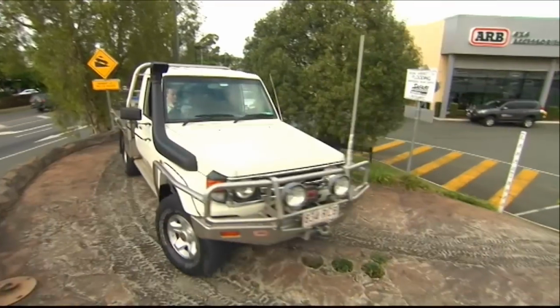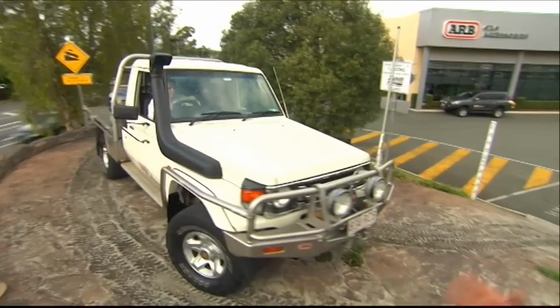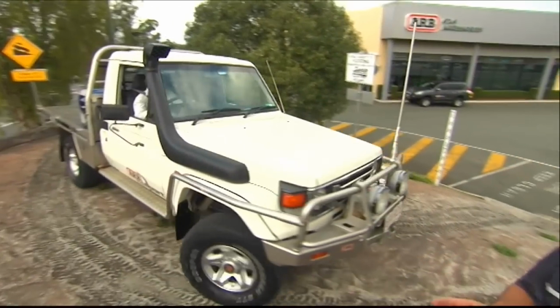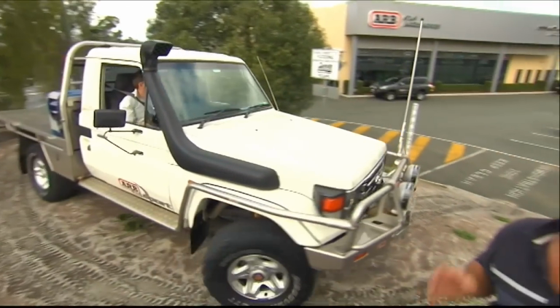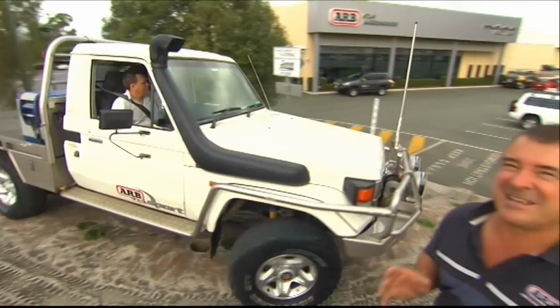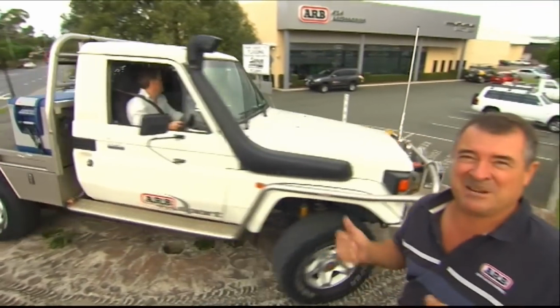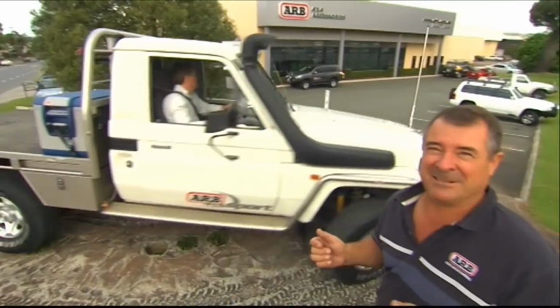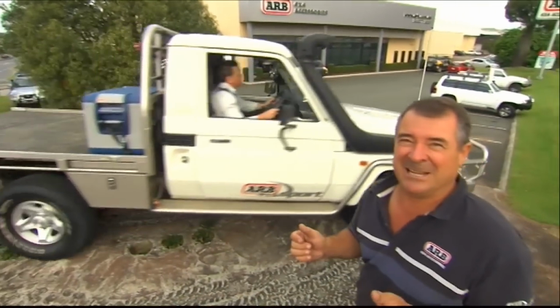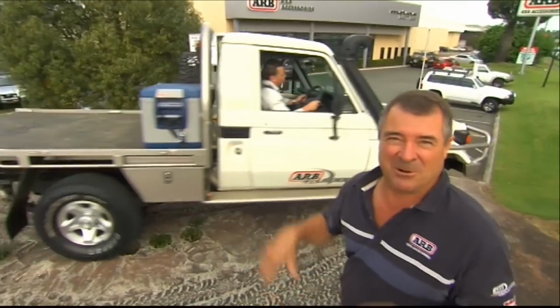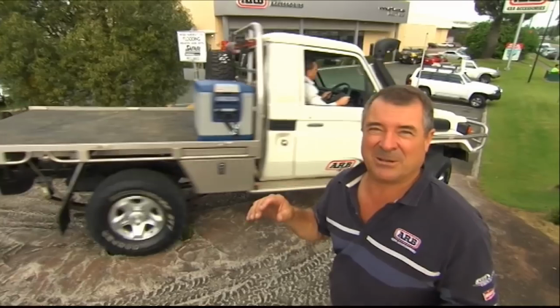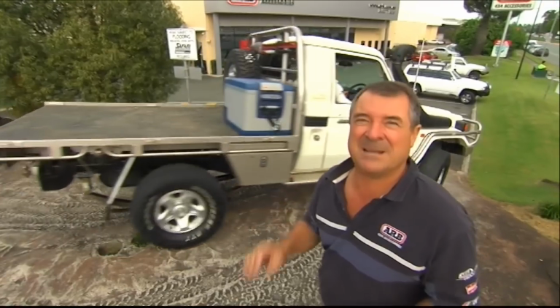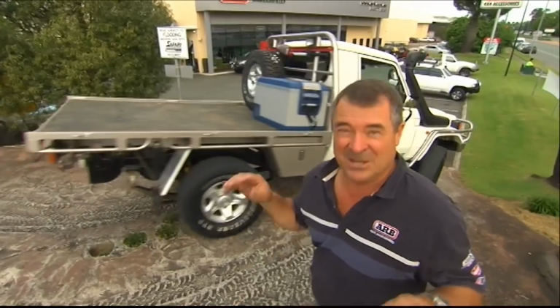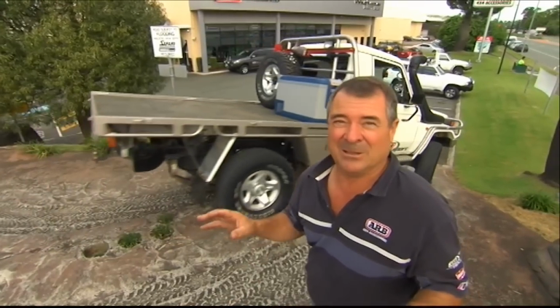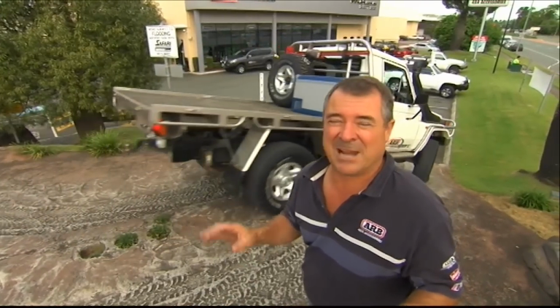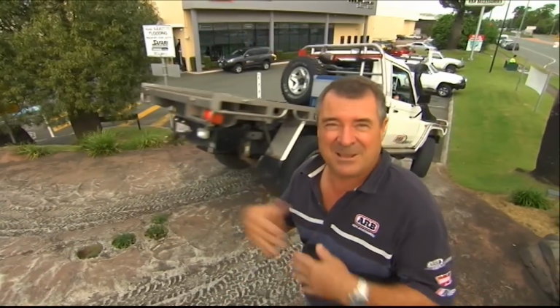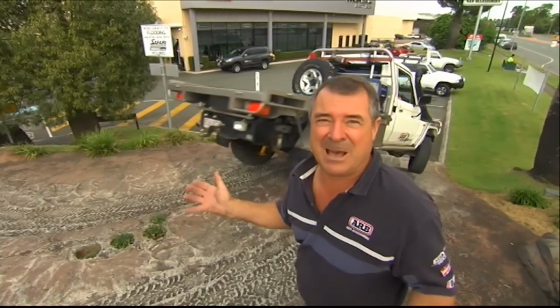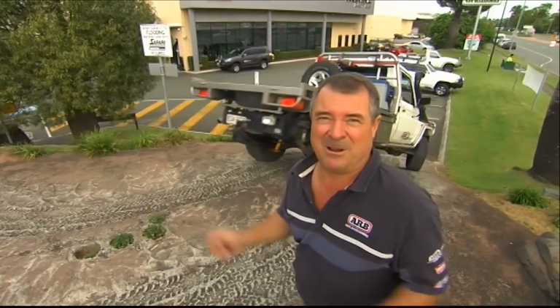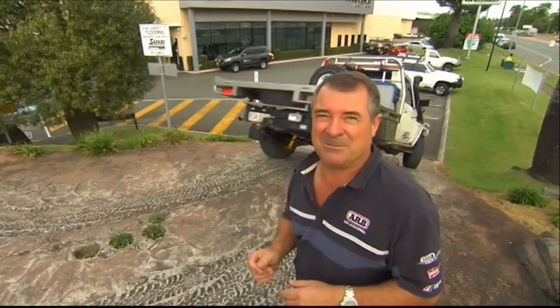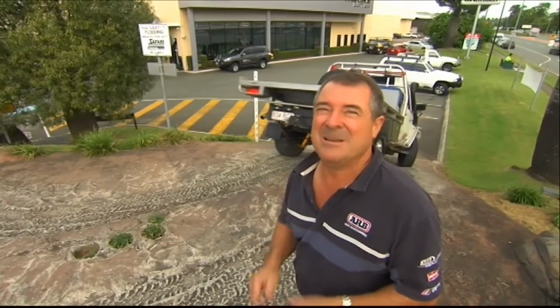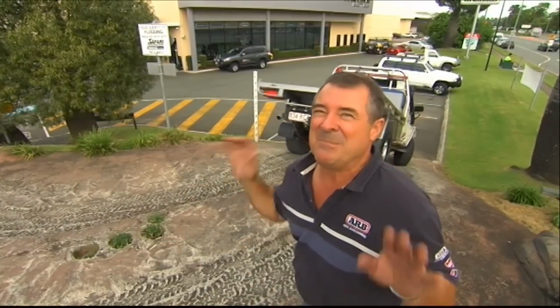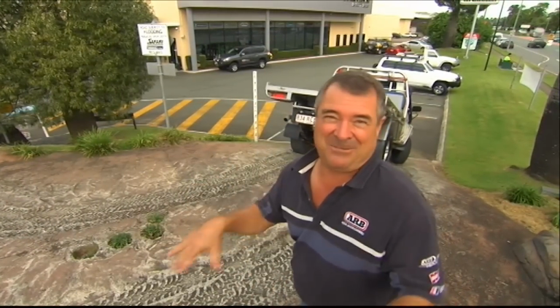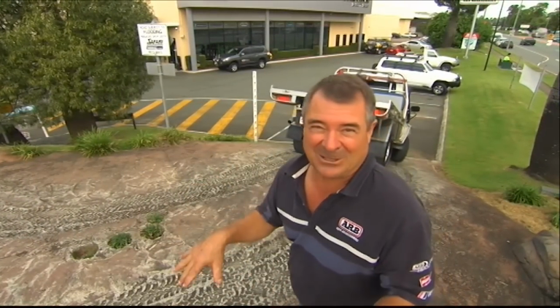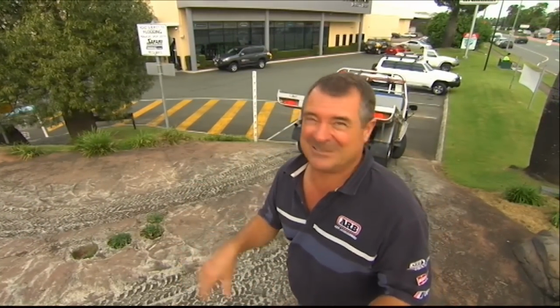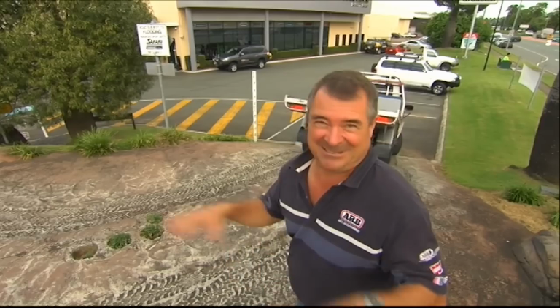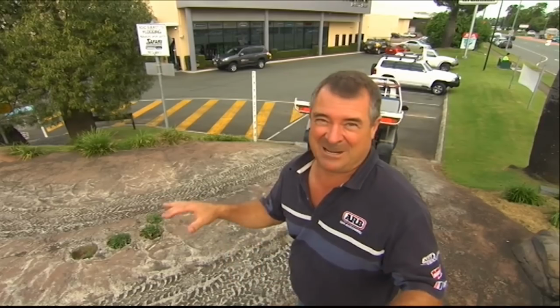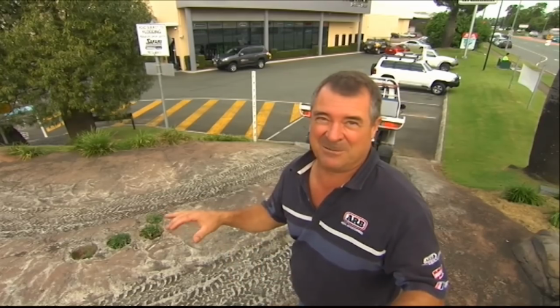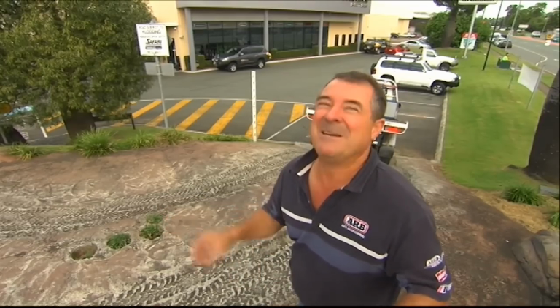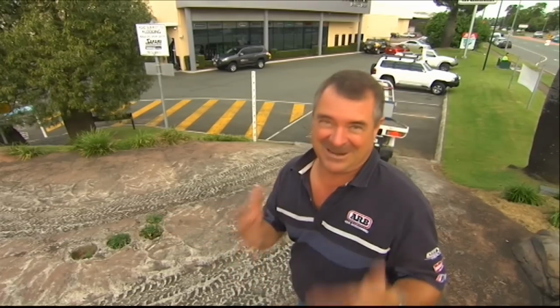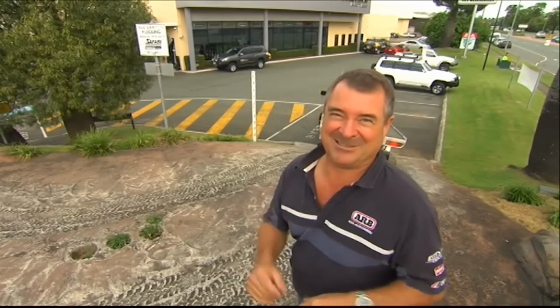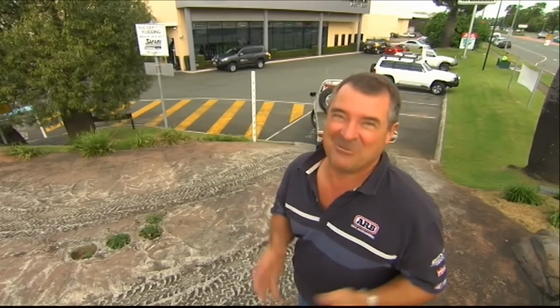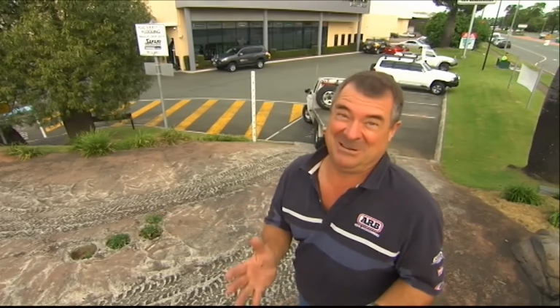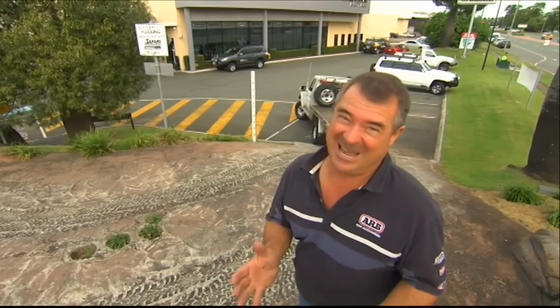And of course the lockers are just as handy when you're going downhill. If you're on broken ground, you're not going to lose traction and the car won't run away with you. But if you've got the lockers in and it's still running away with you, you've got to ask yourself — what were you doing on that hill?